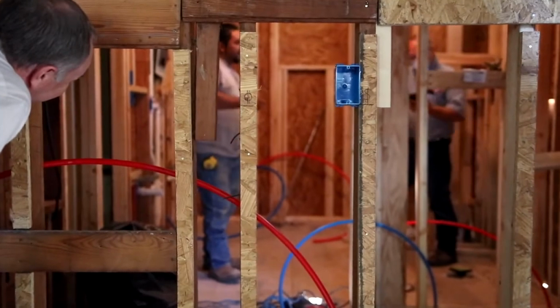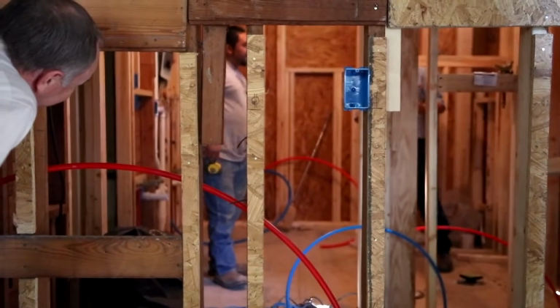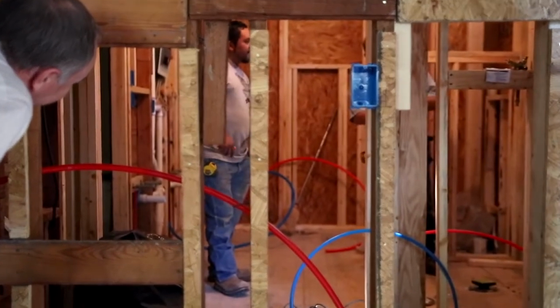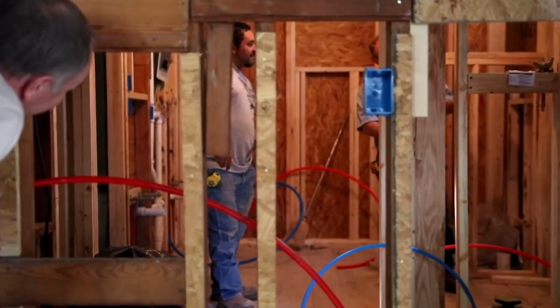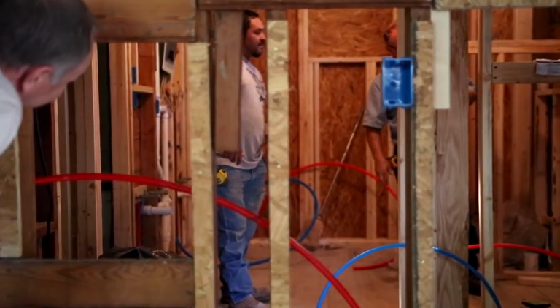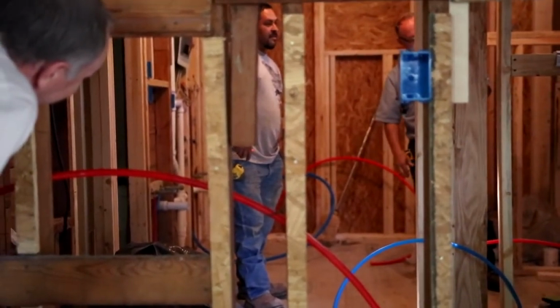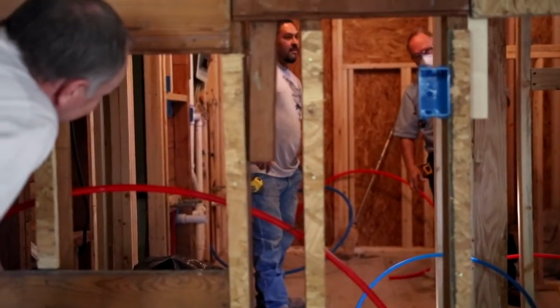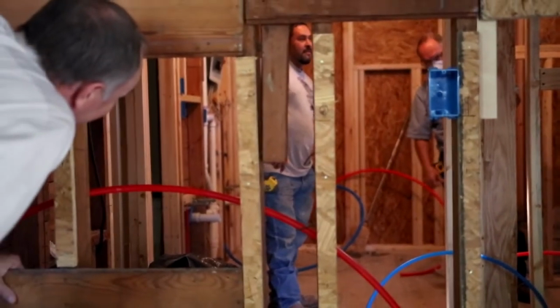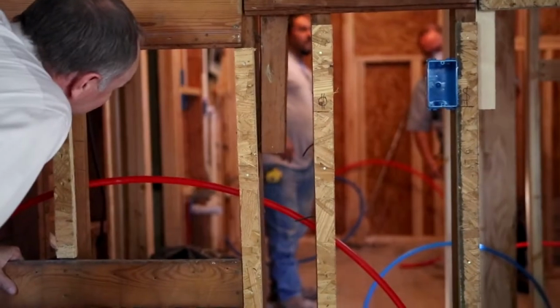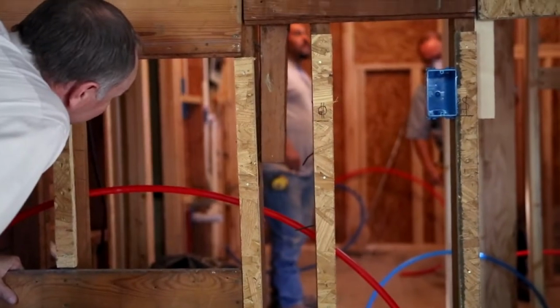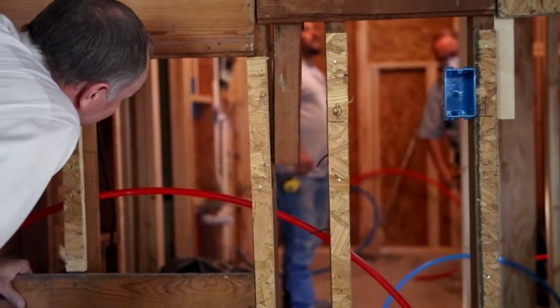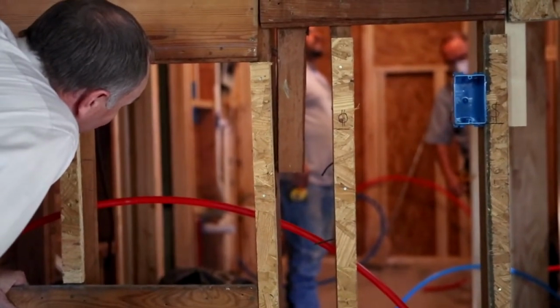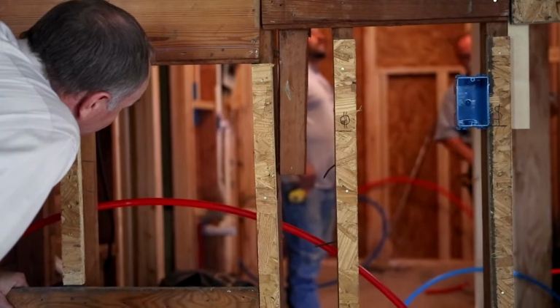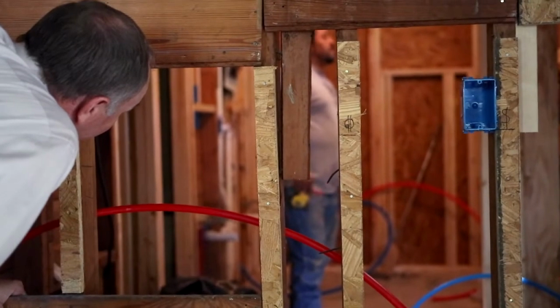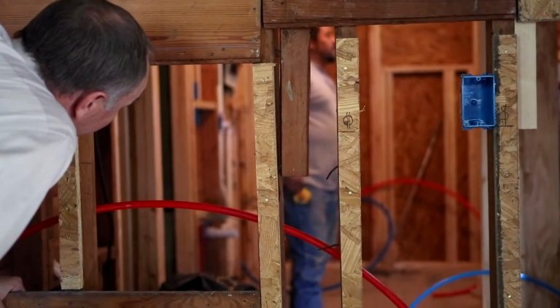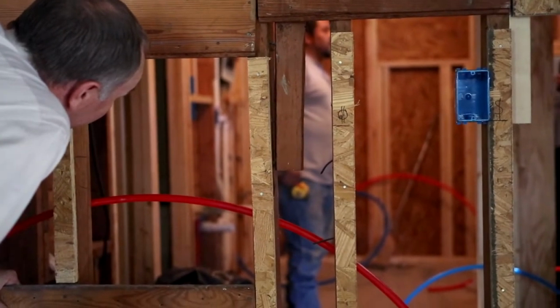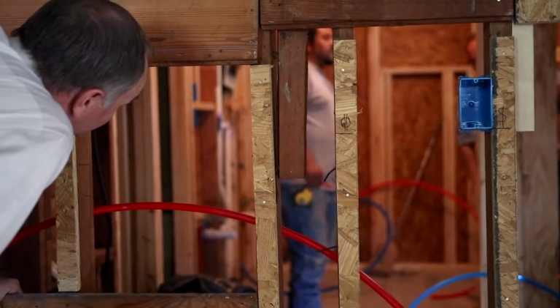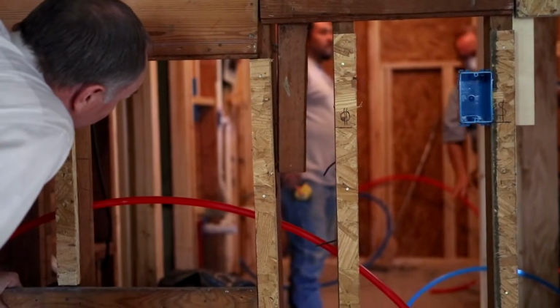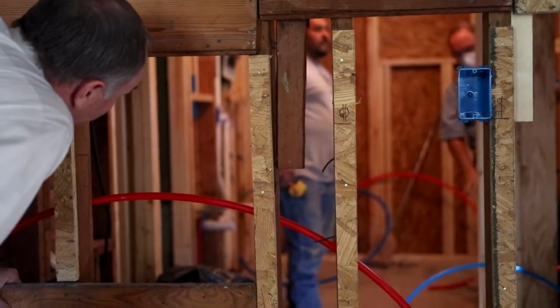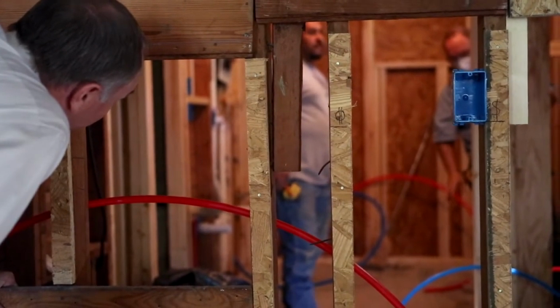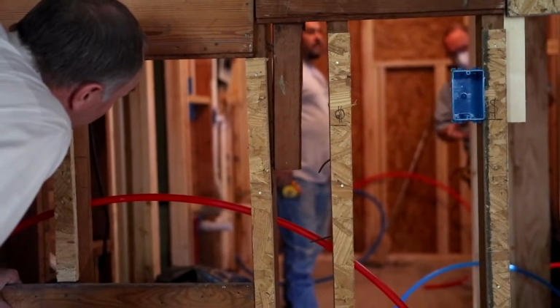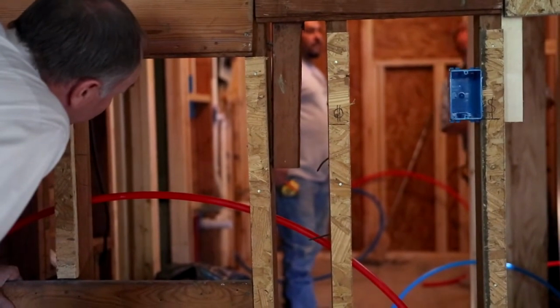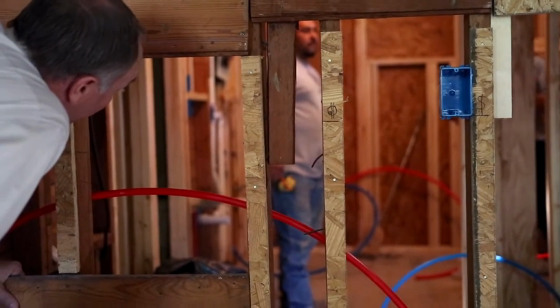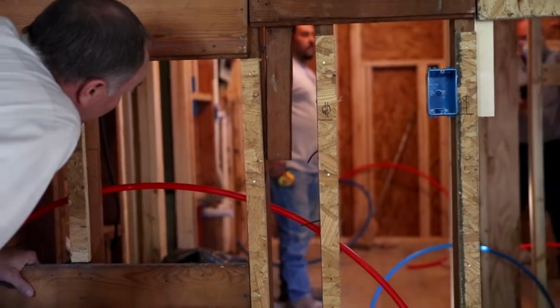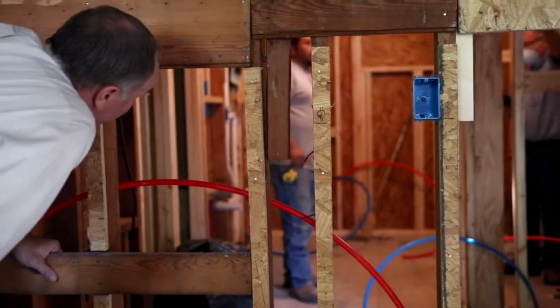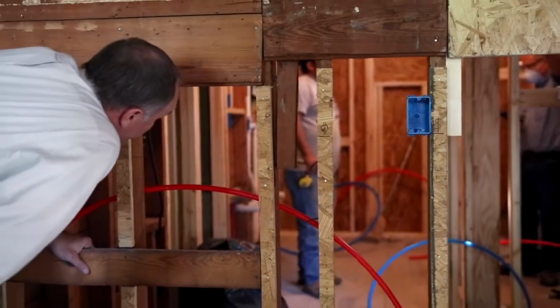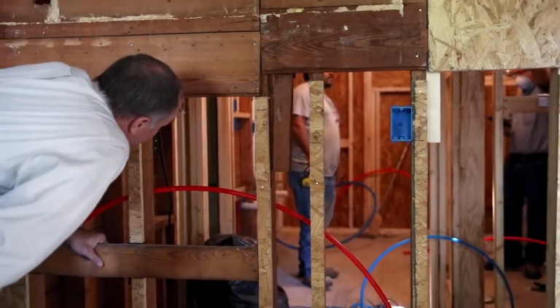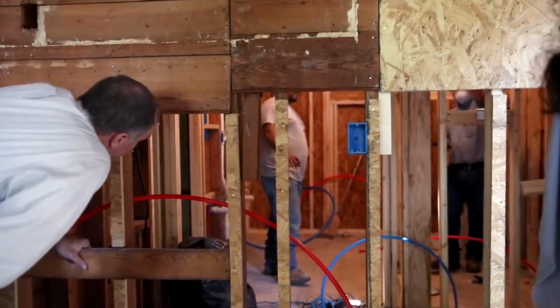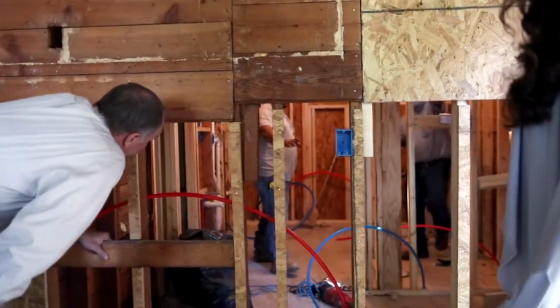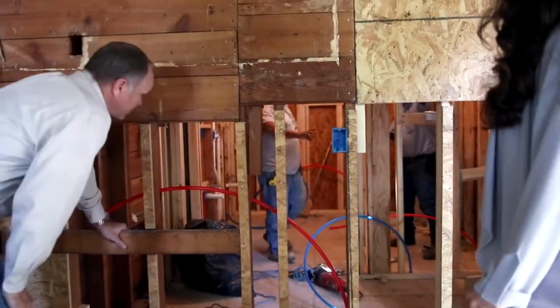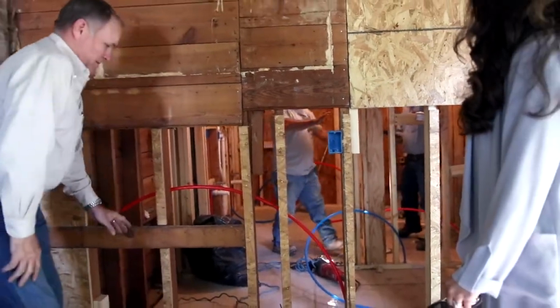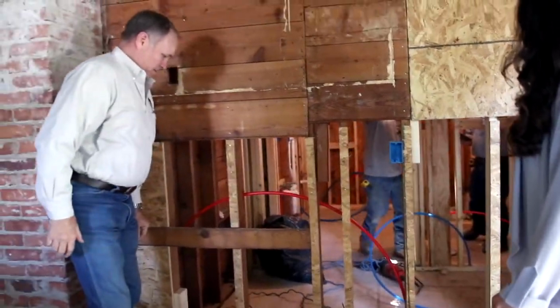I was going to try to FaceTime Mike, but he said he's not available until after four. So I'm going to mark it up here, take a picture and send it to him. Put your hand up there, please.